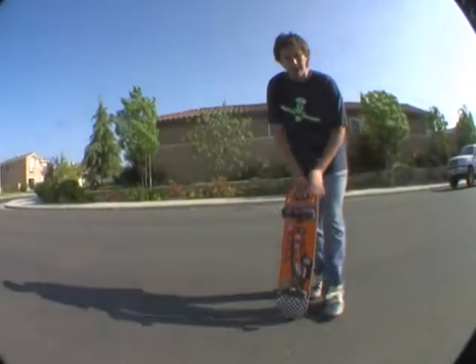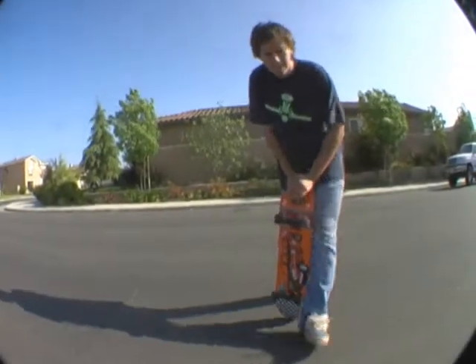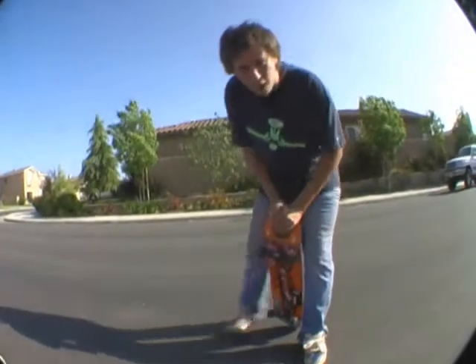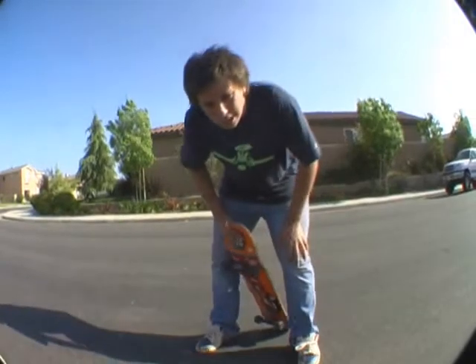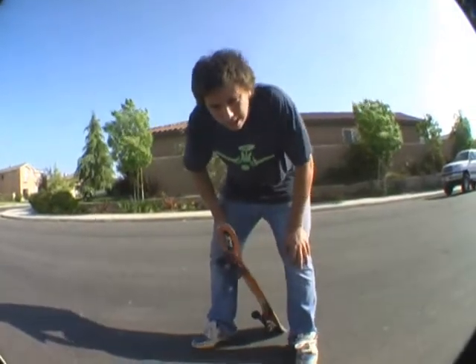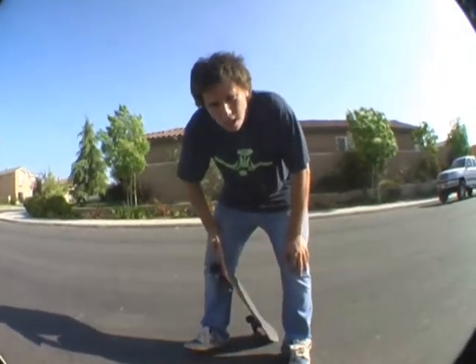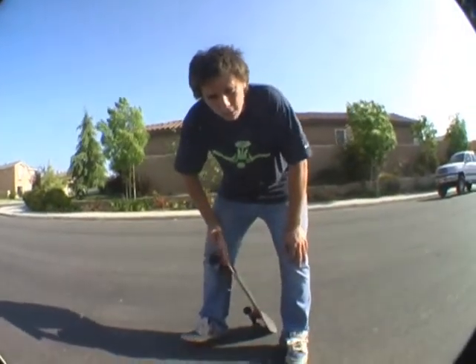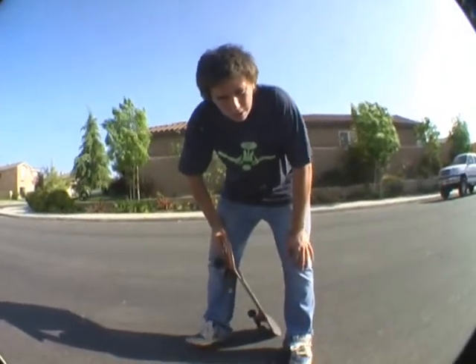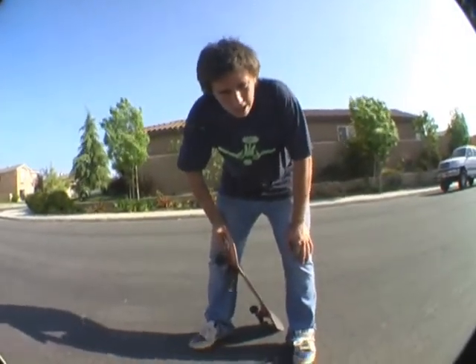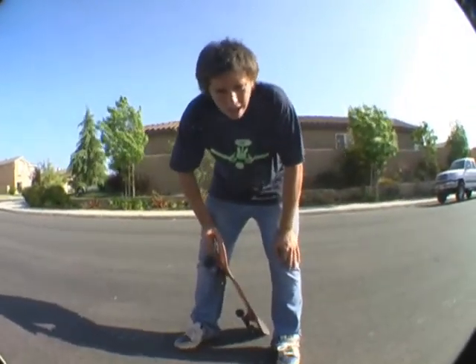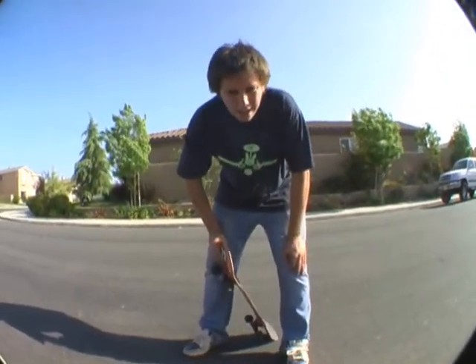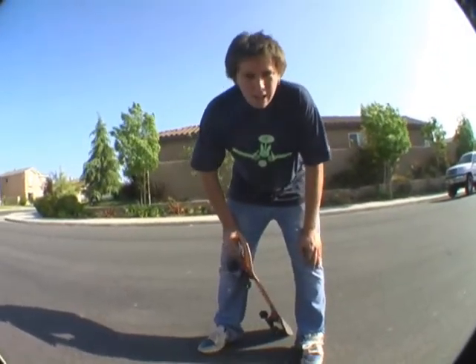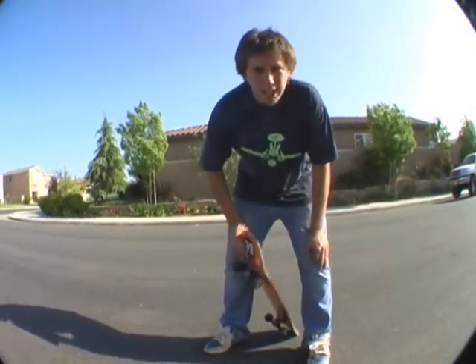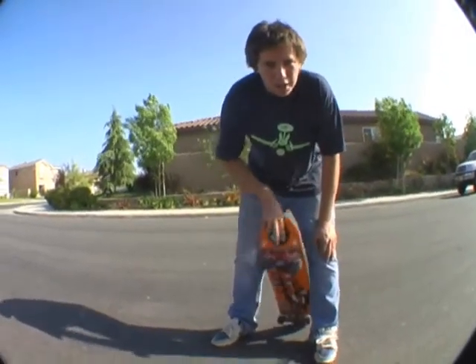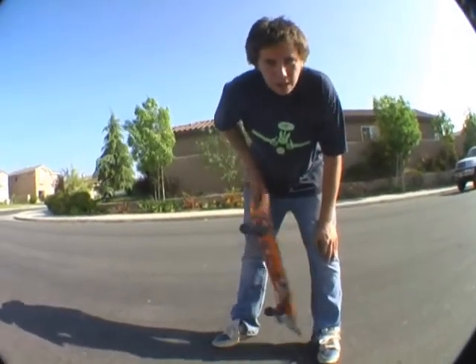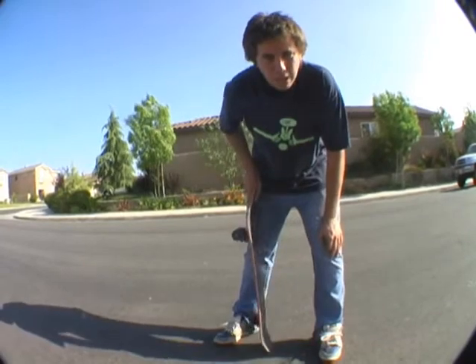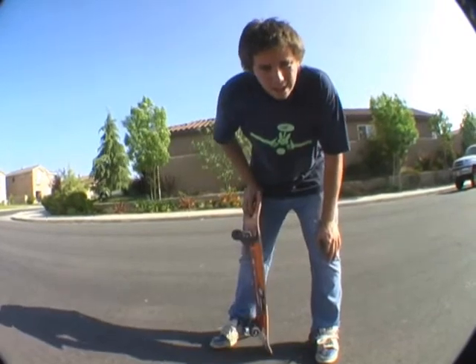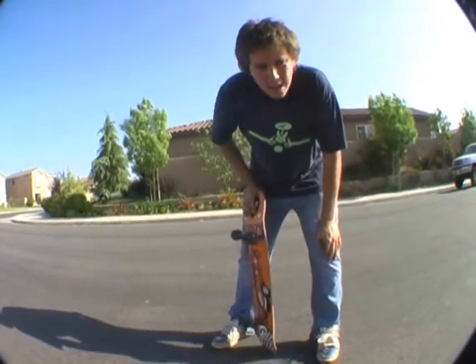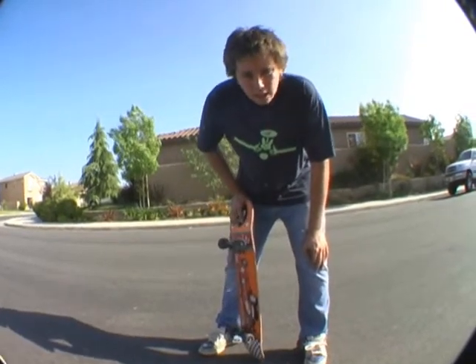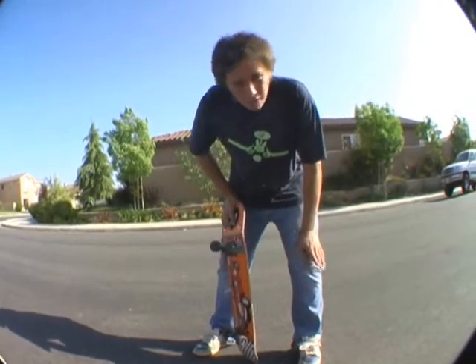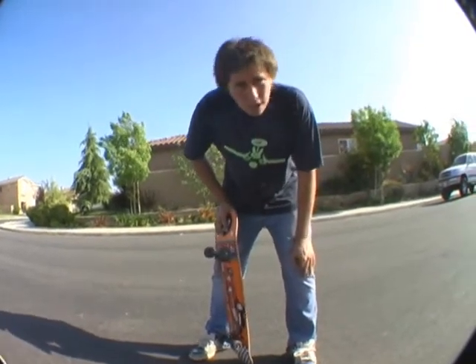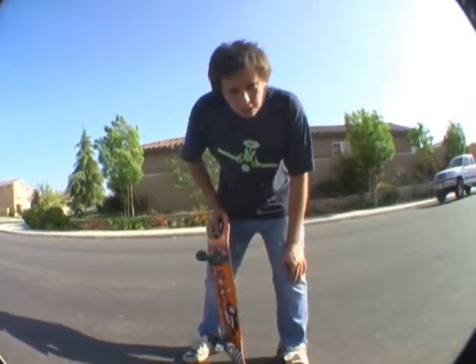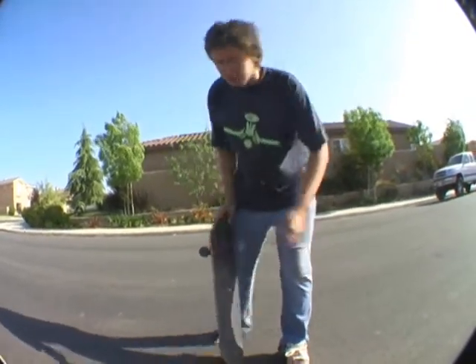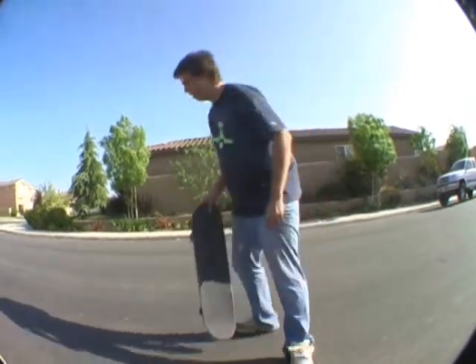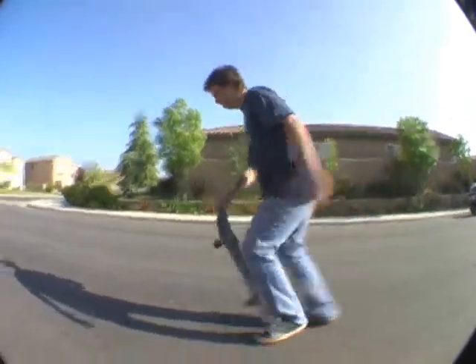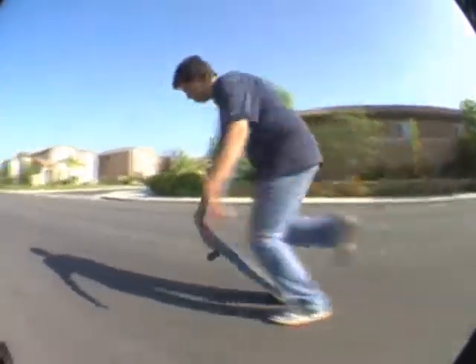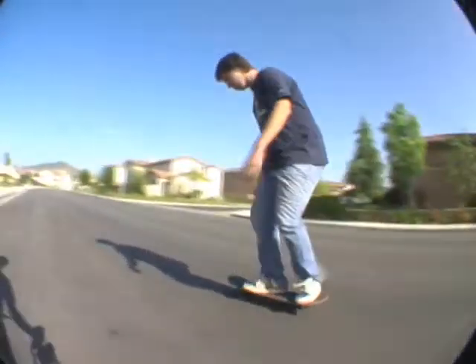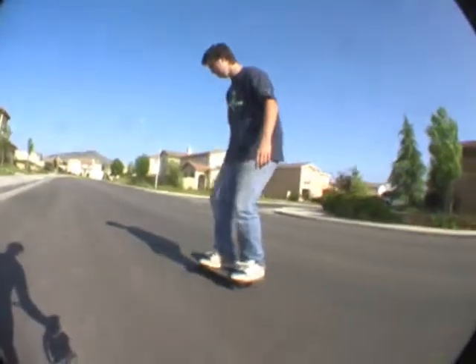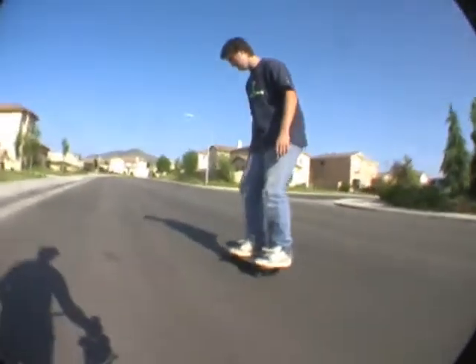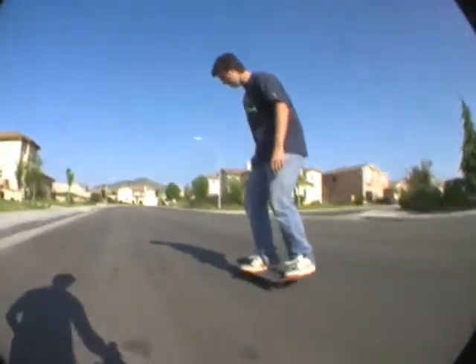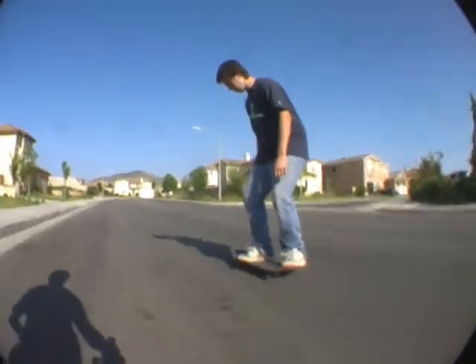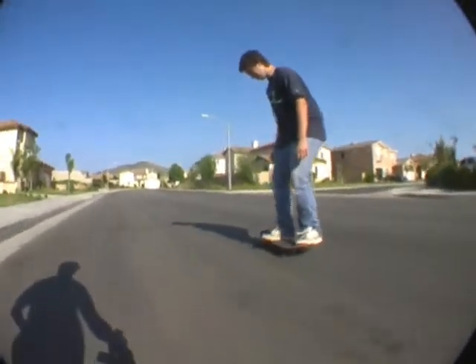Alright, you follow everything I say with the foot placement and everything. And if you say "street nigga" right before you land it, you should have a pretty good heel flip.